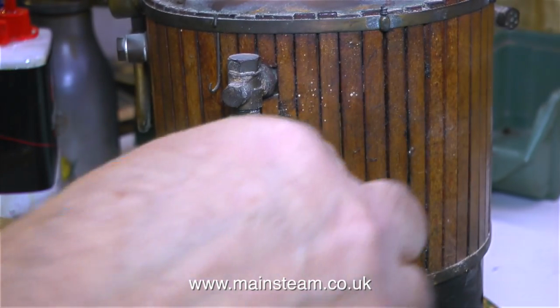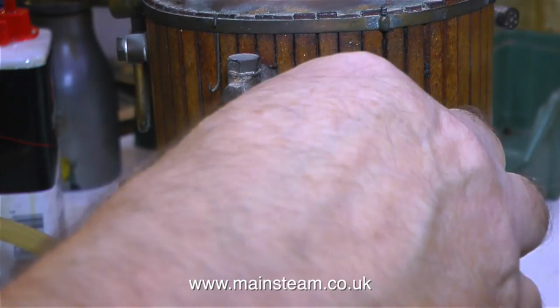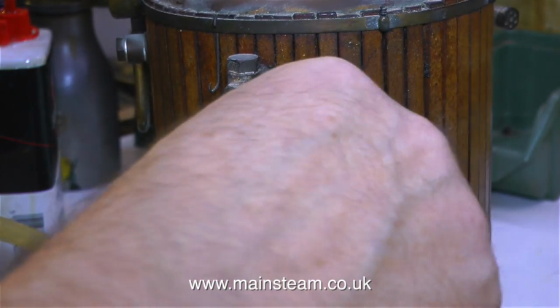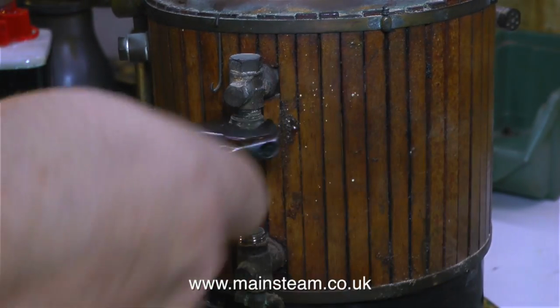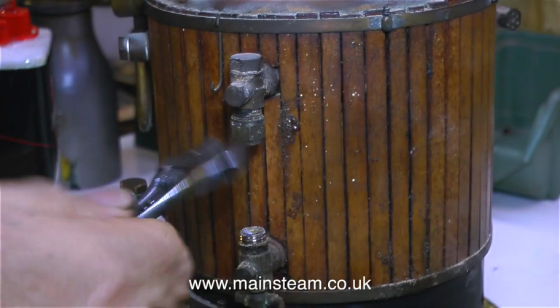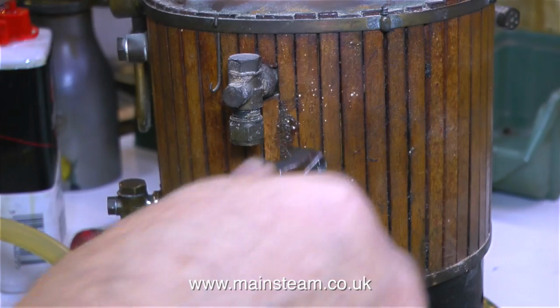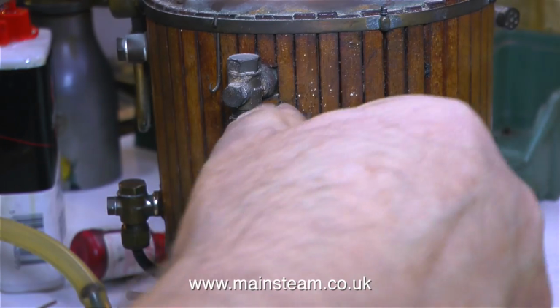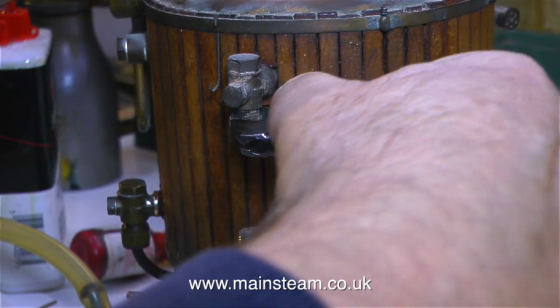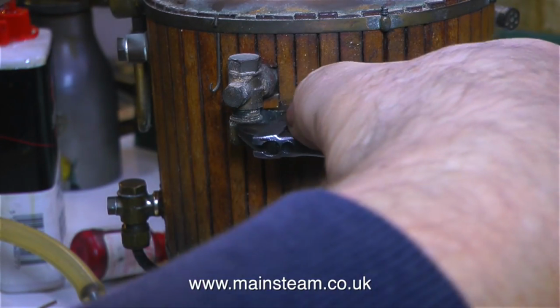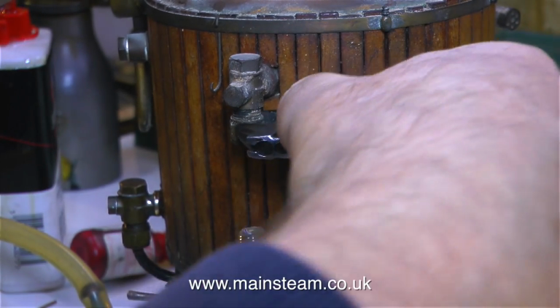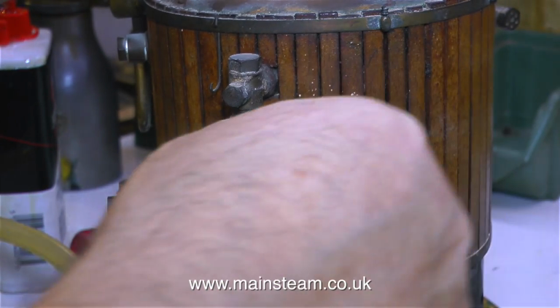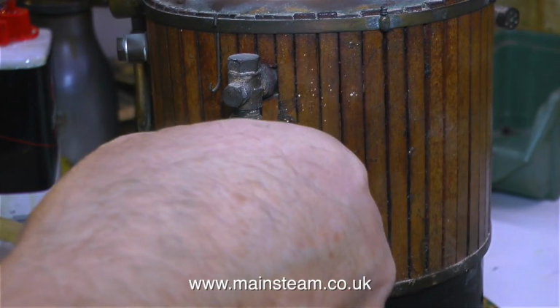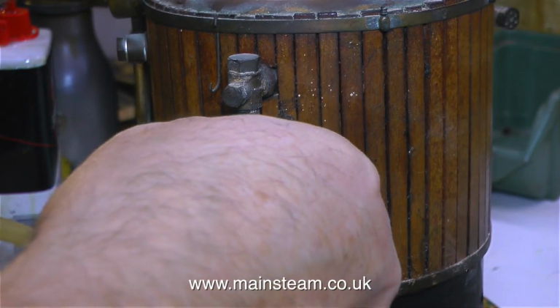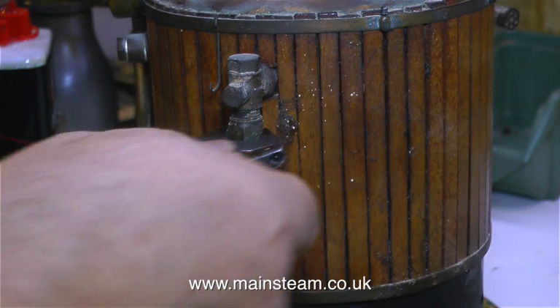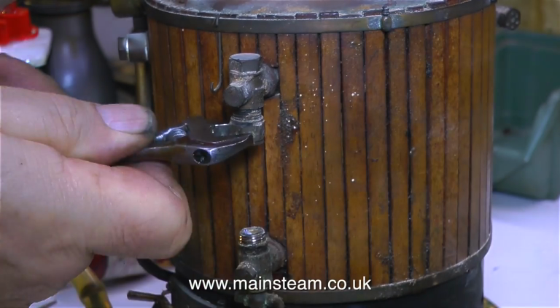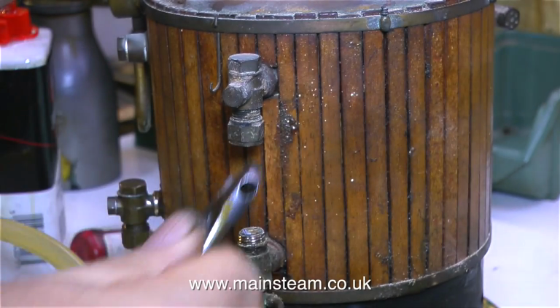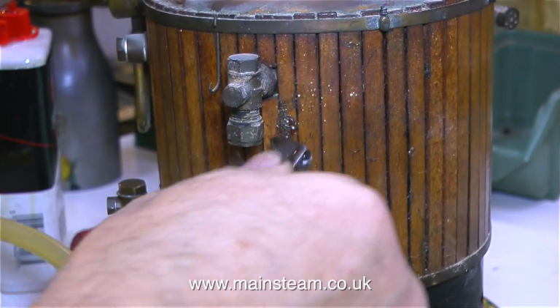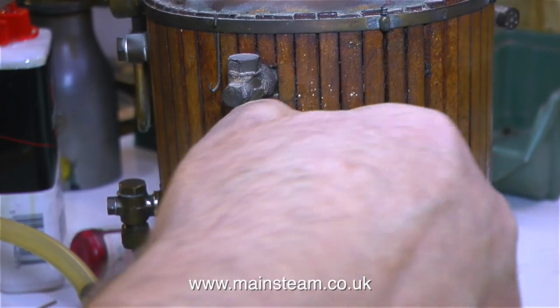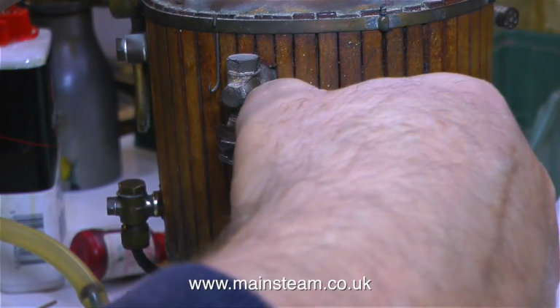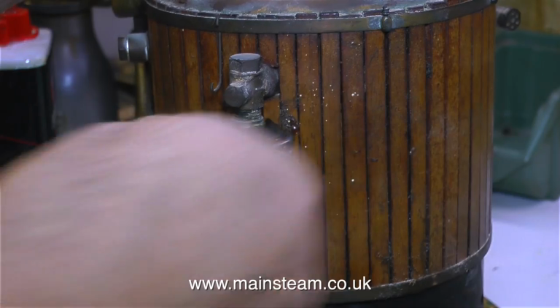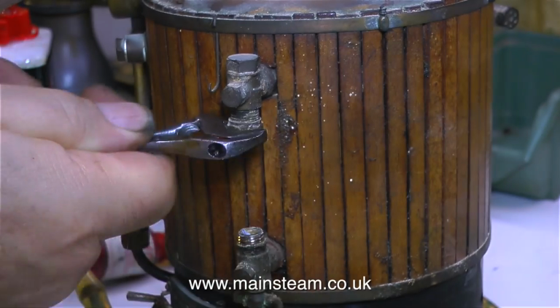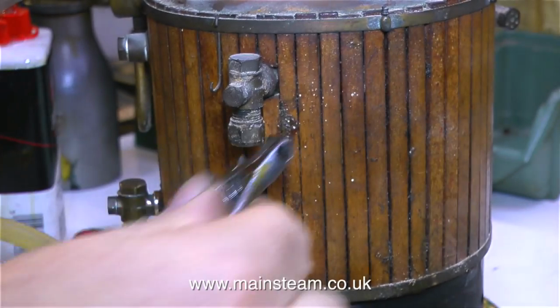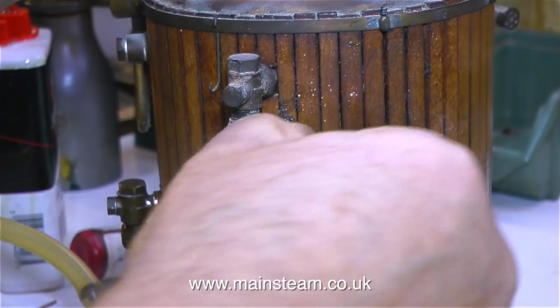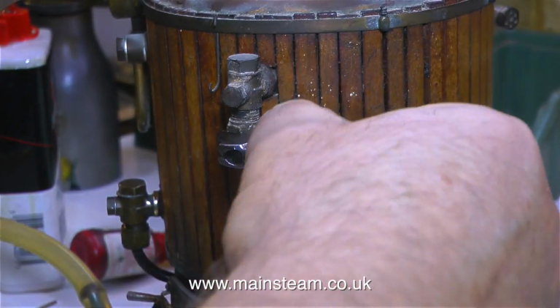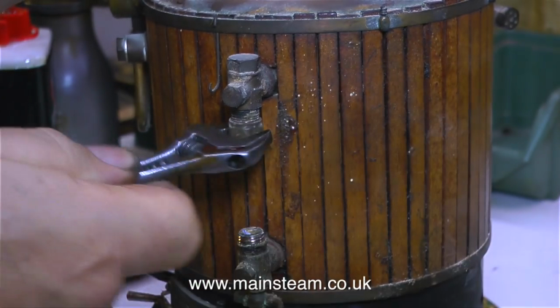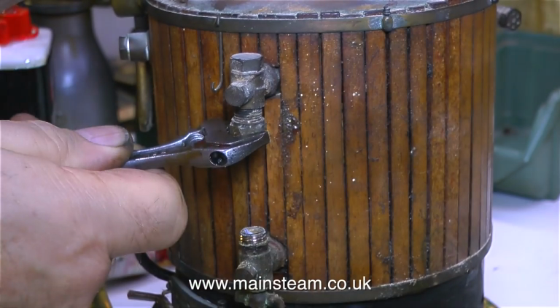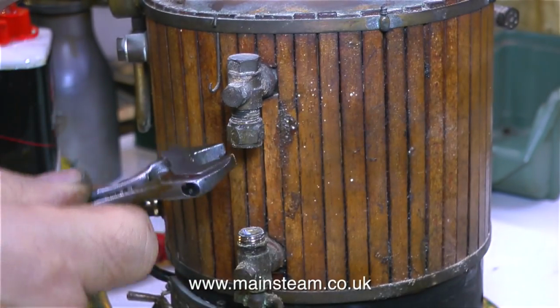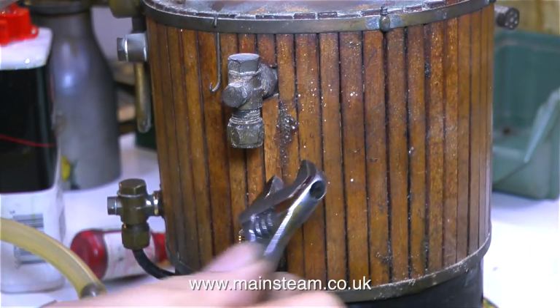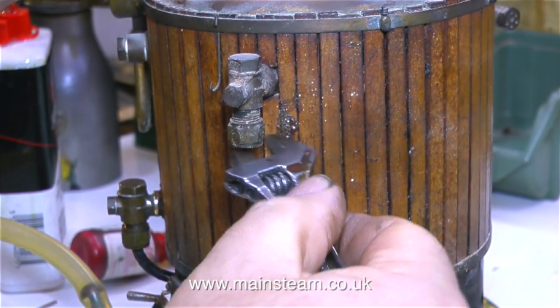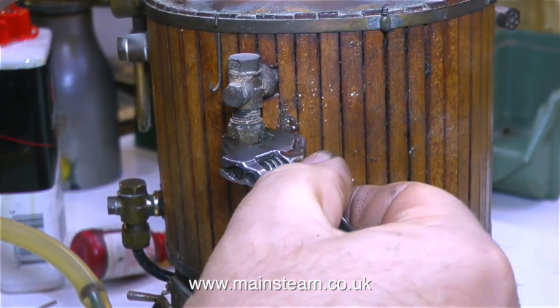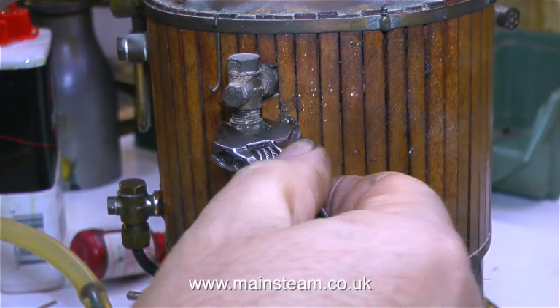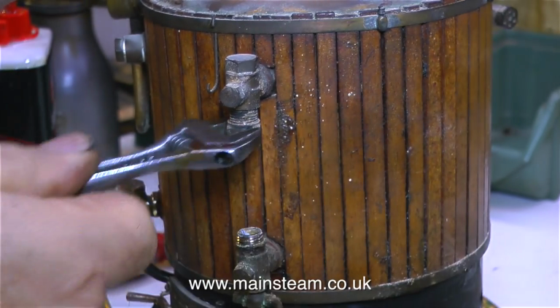This is the water gauge, and as soon as I touch one of the nuts on the water gauge the glass shattered, which was no surprise. I'm going to replace the glass anyway, and I notice there's plenty of limescale on this fitting too.